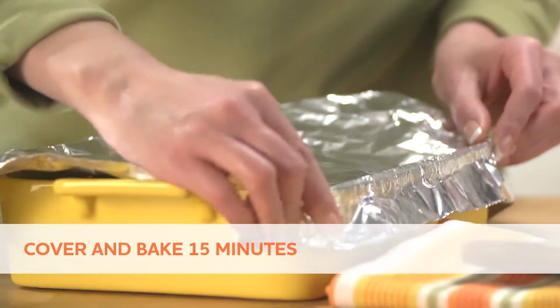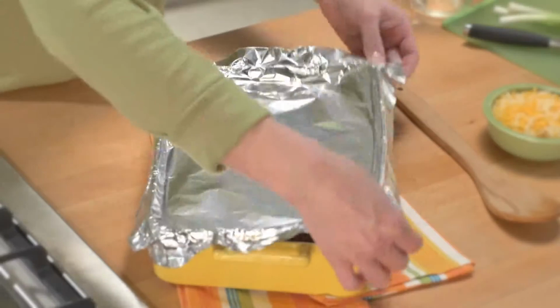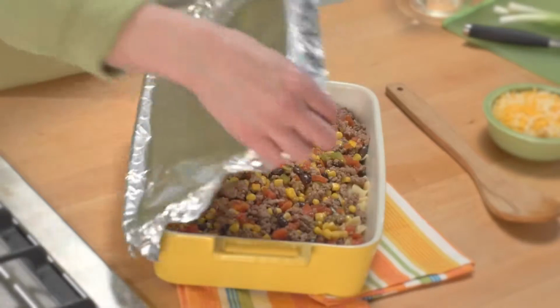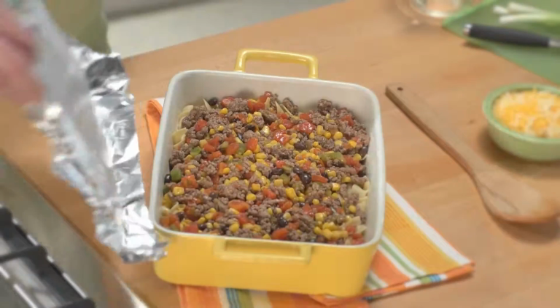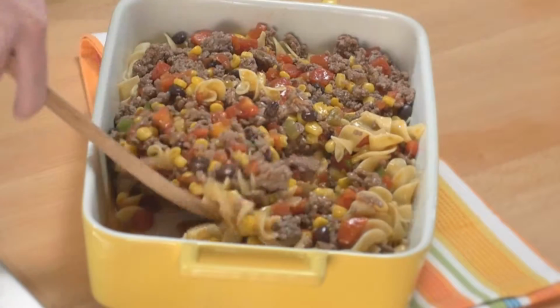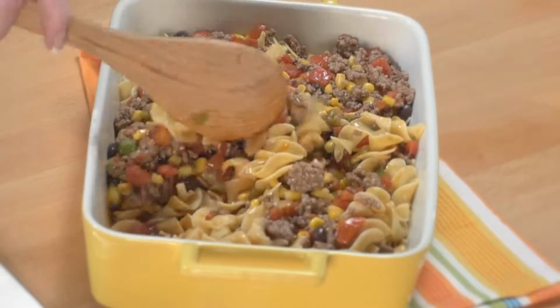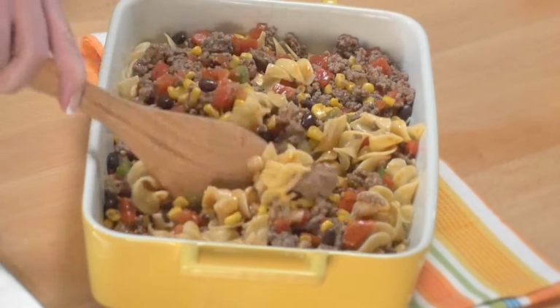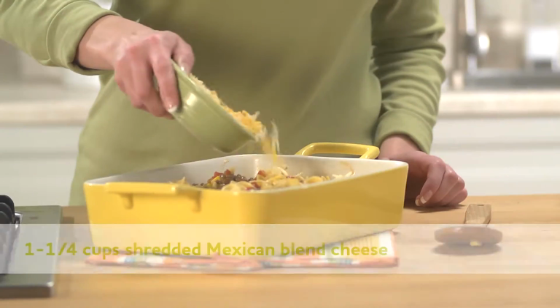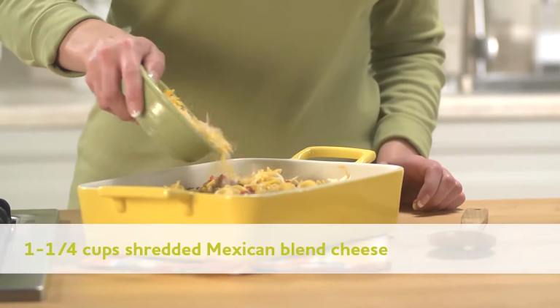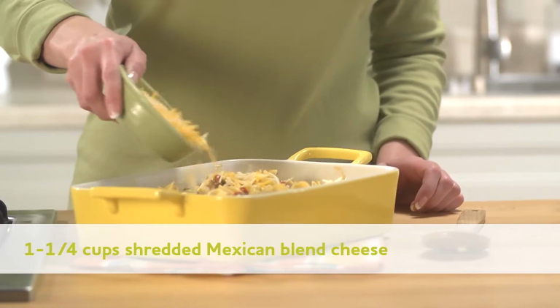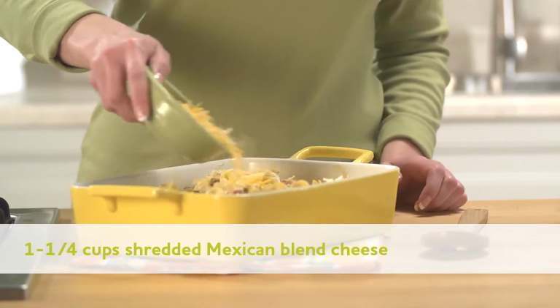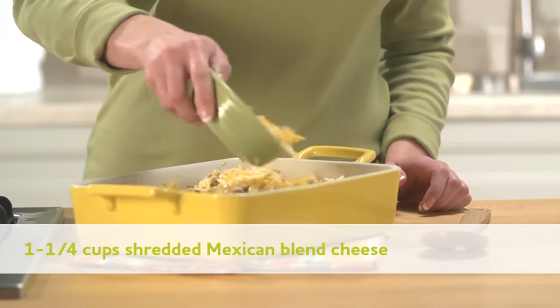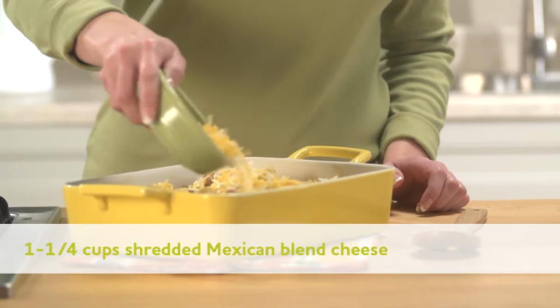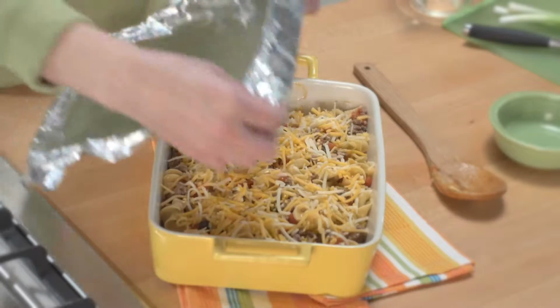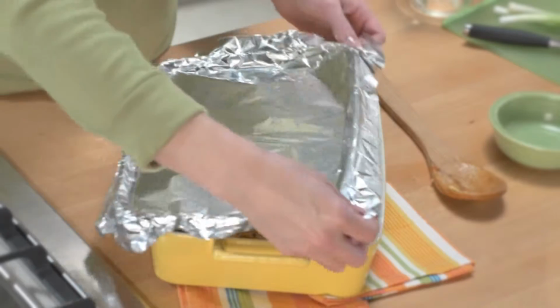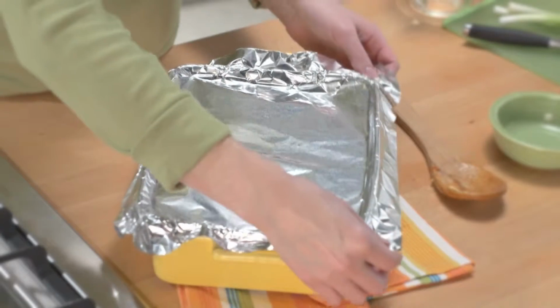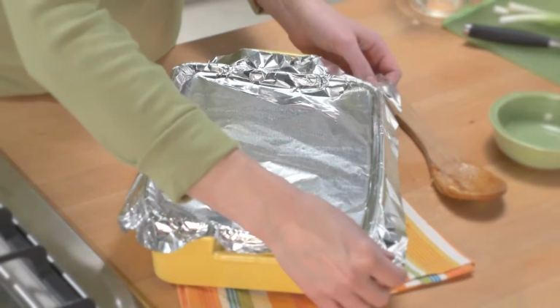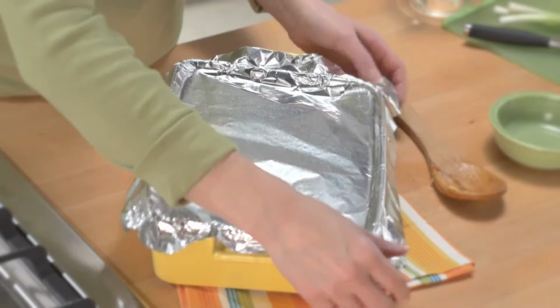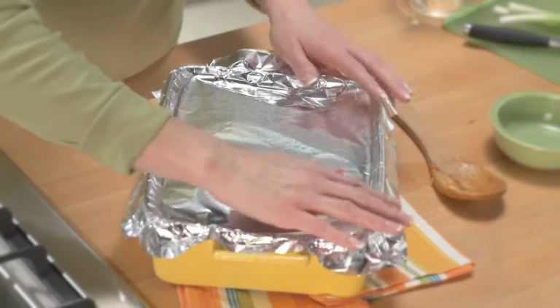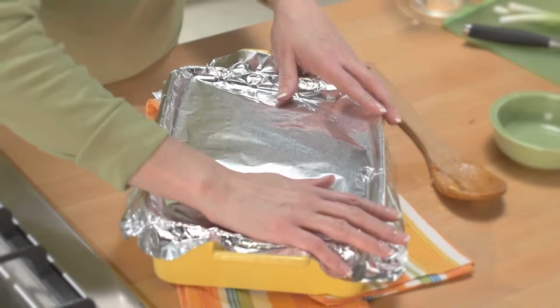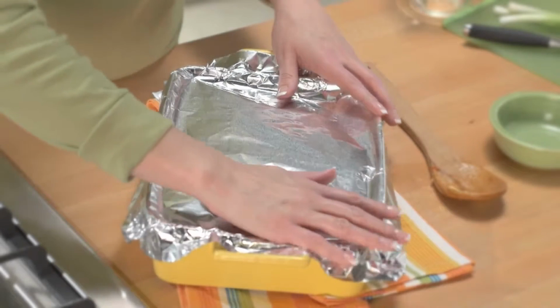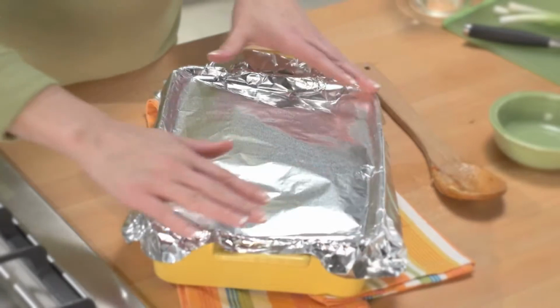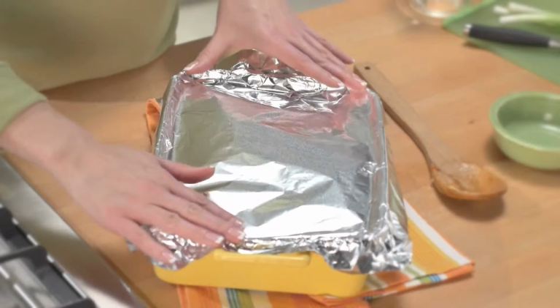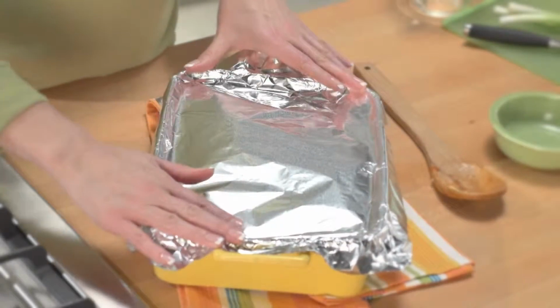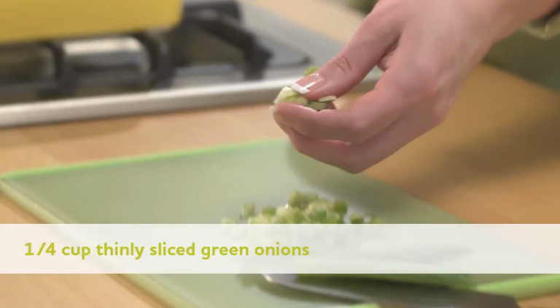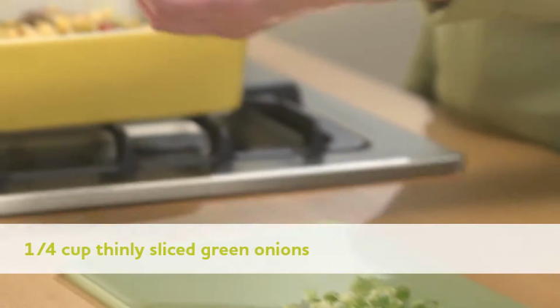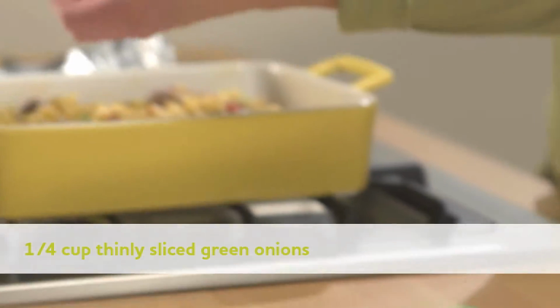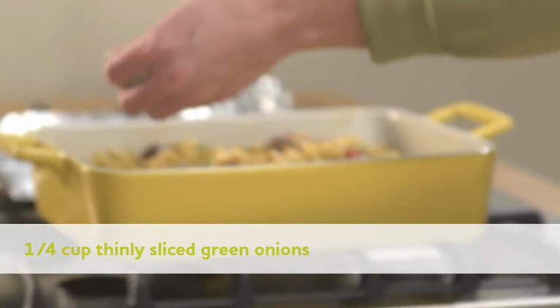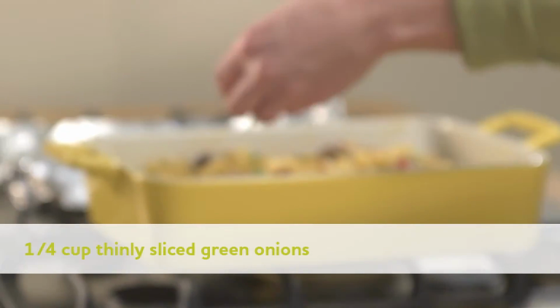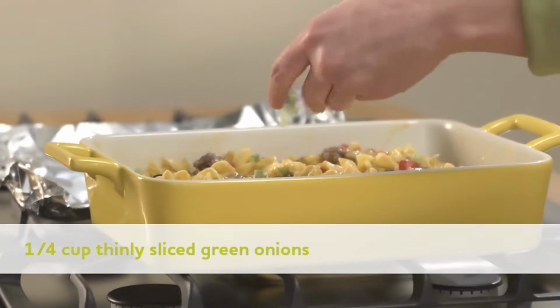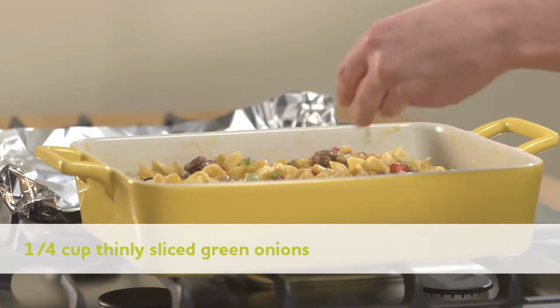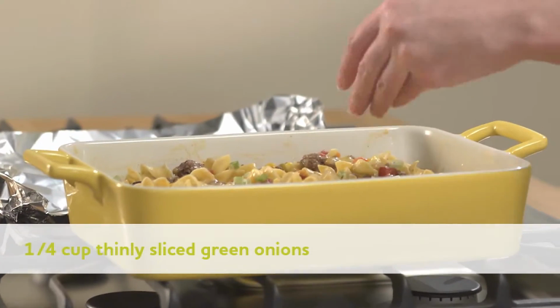Uncover, stir, and sprinkle with one and a quarter cup Mexican blend cheese. Cover tightly again and bake 10 minutes more until noodles are tender. Remove from oven and sprinkle with green onions.